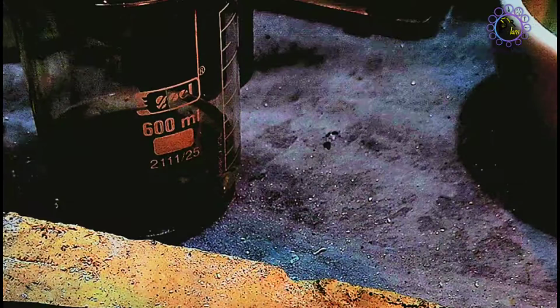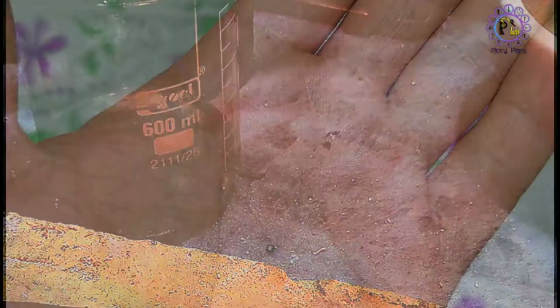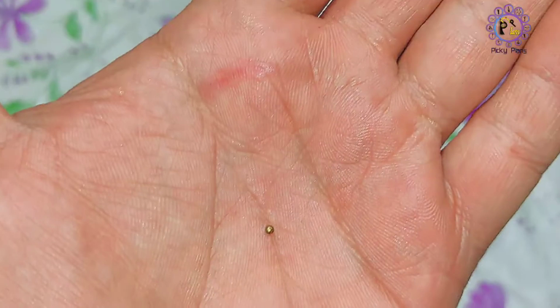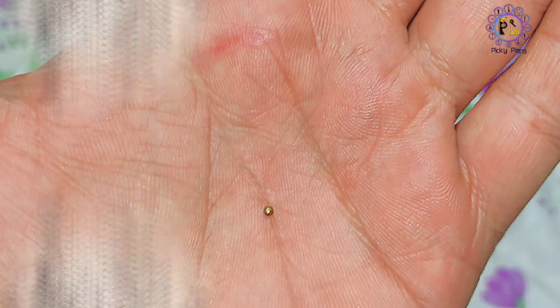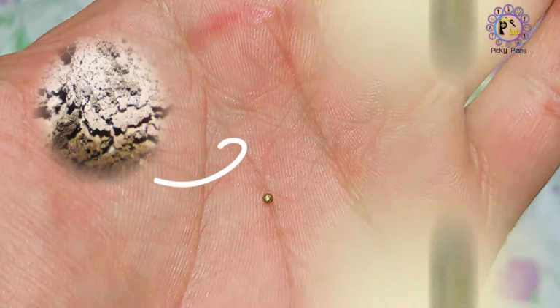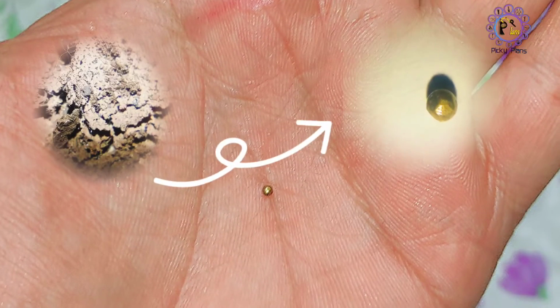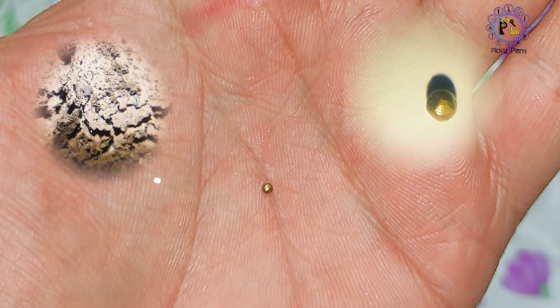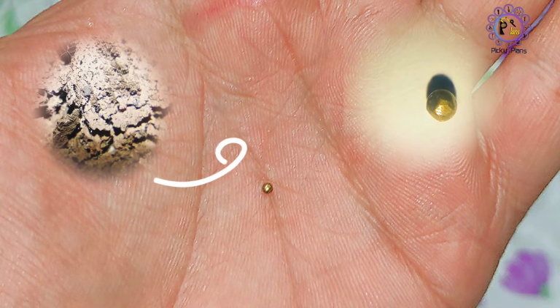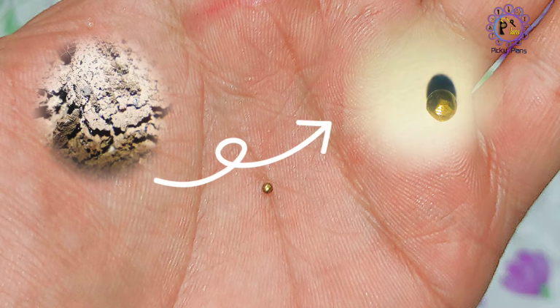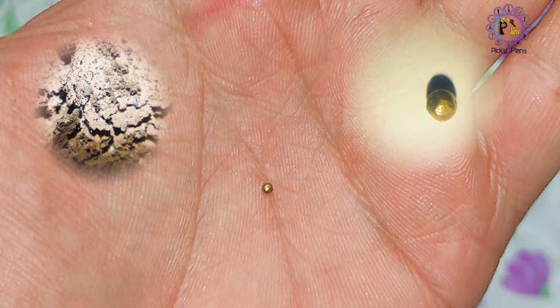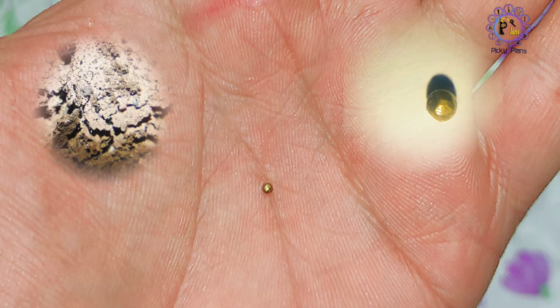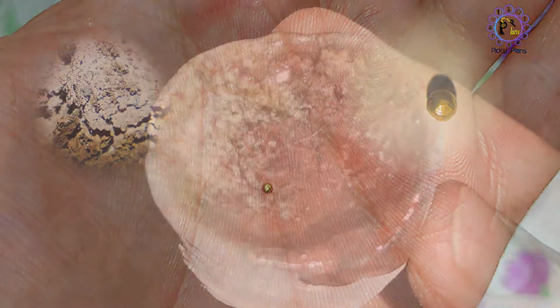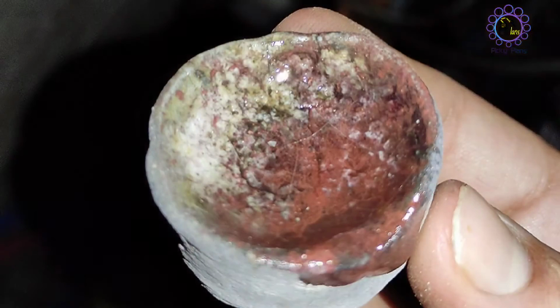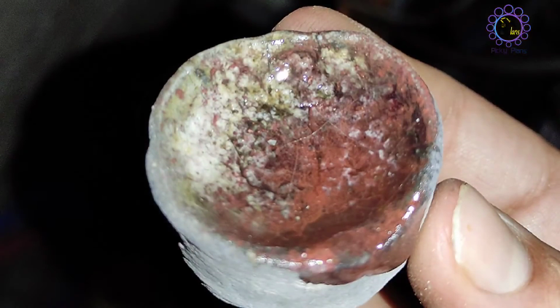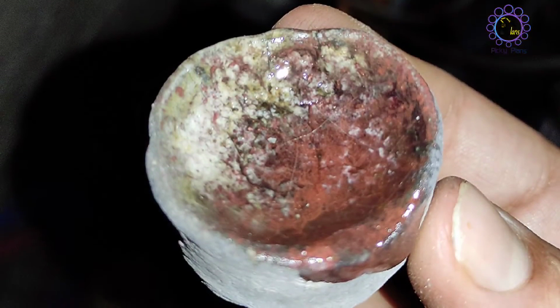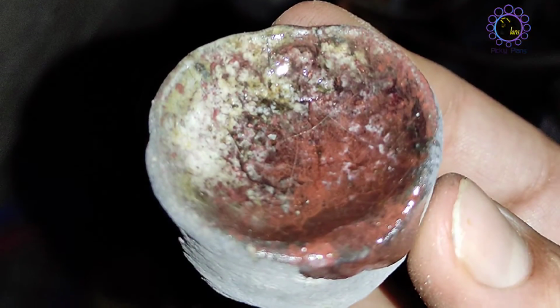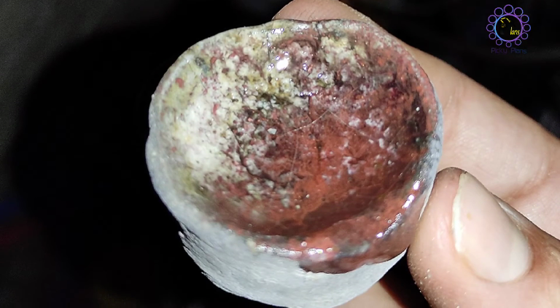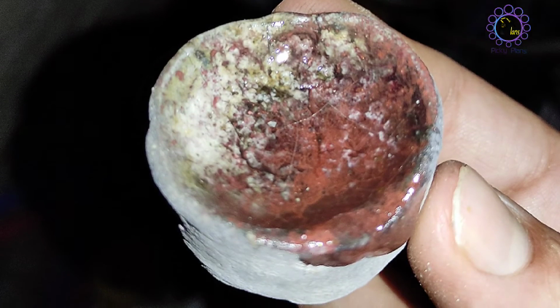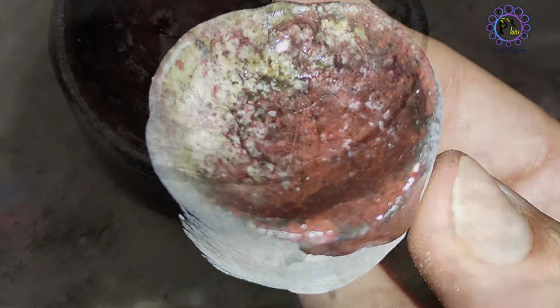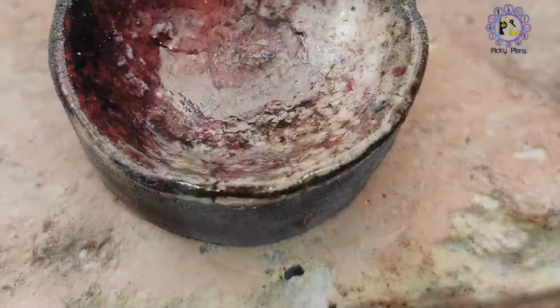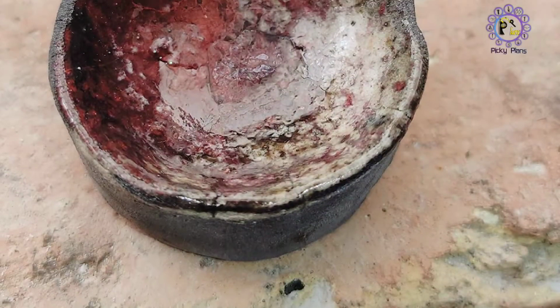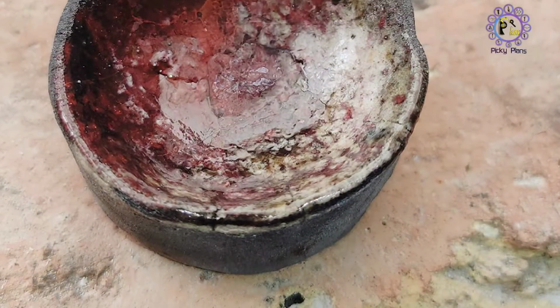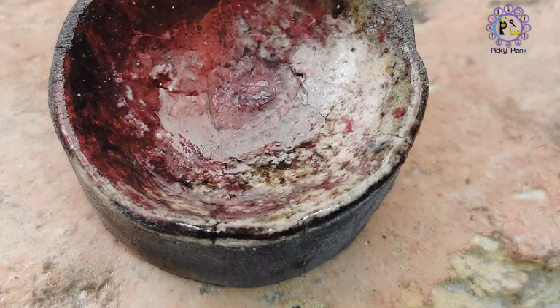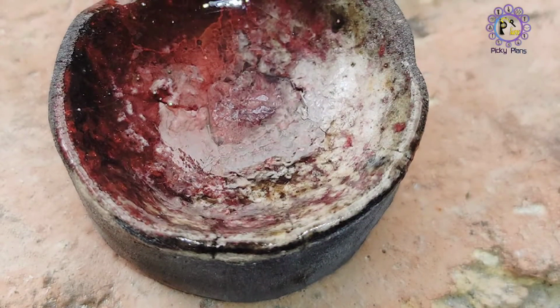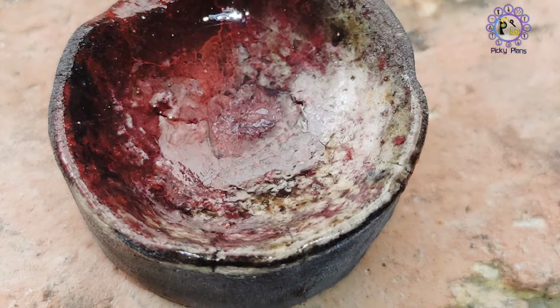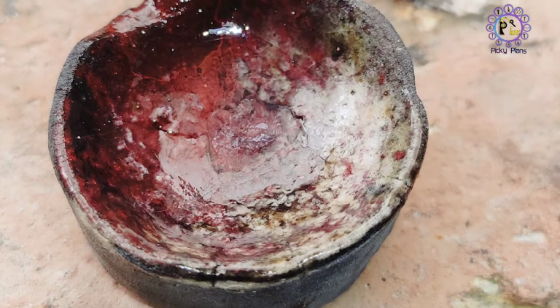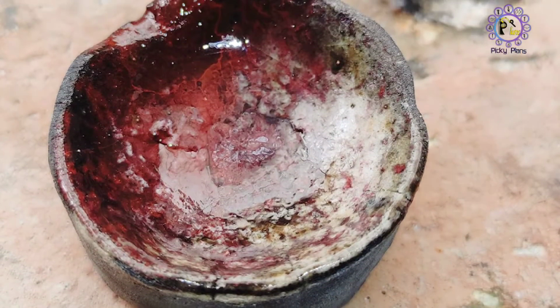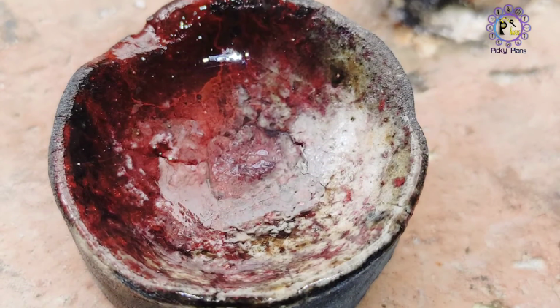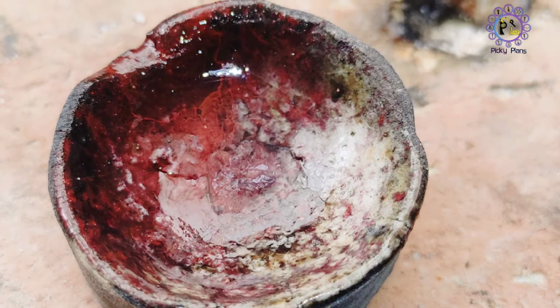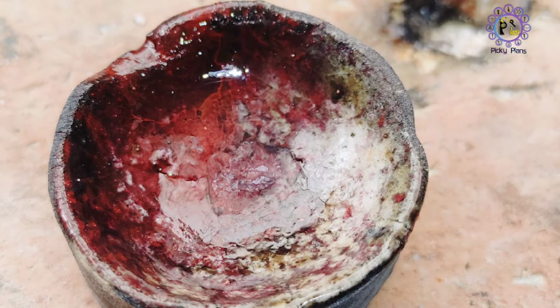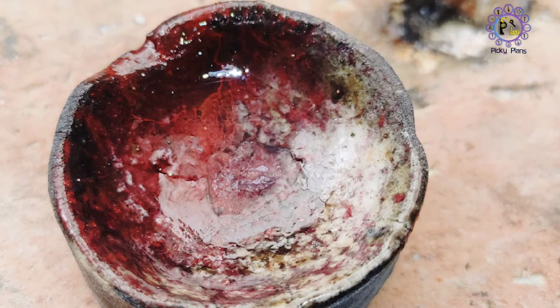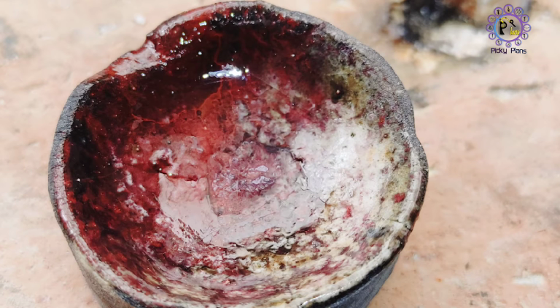The gold has been melted — here is the final result. The crucible held up and can withstand the high temperature without getting ruined. Look at that nice, glassy glaze.